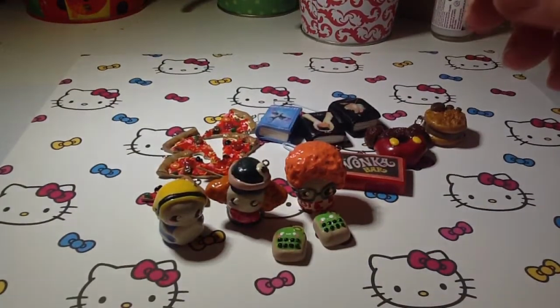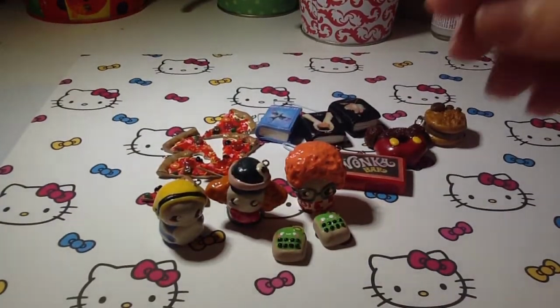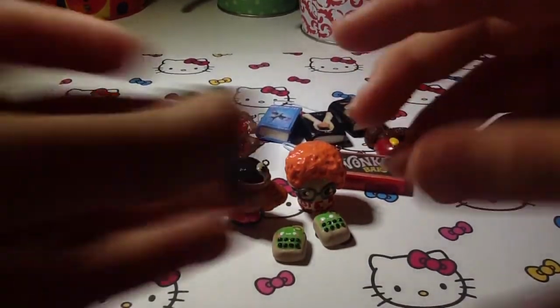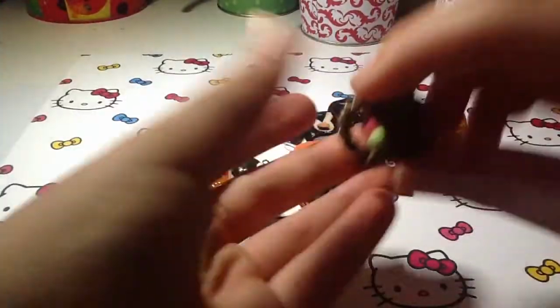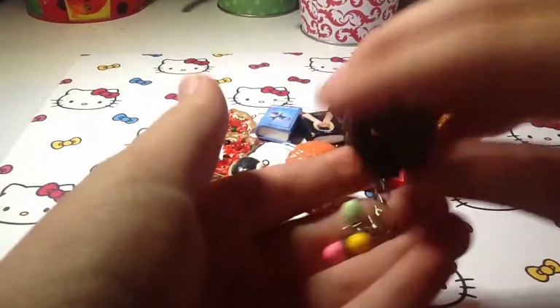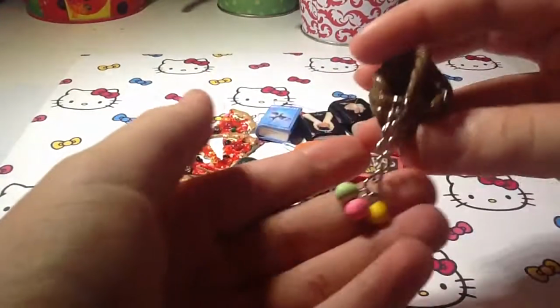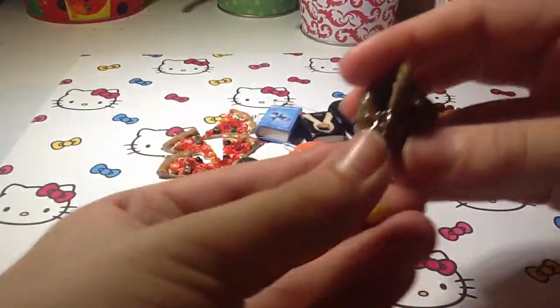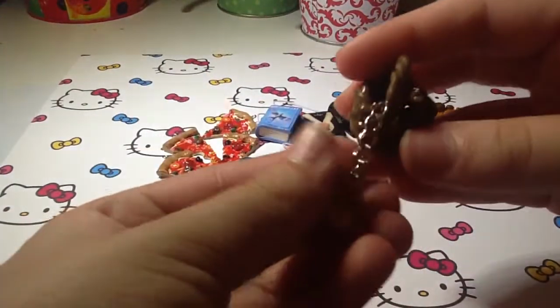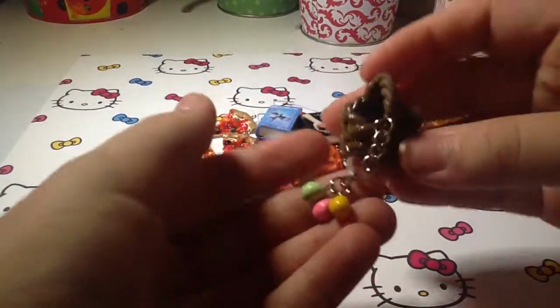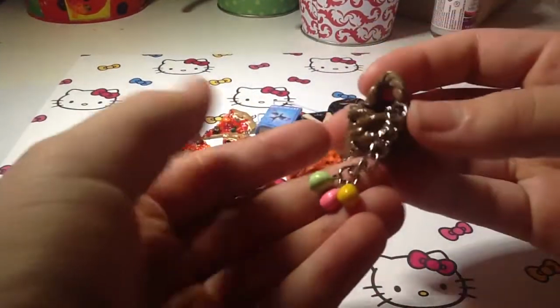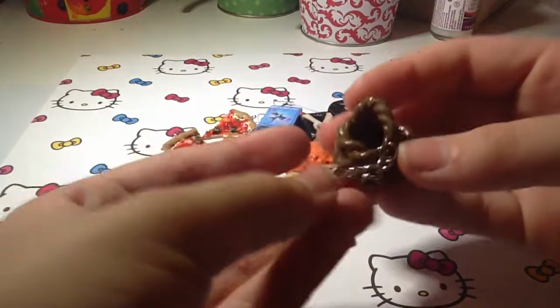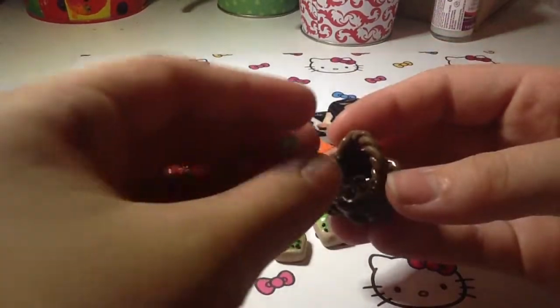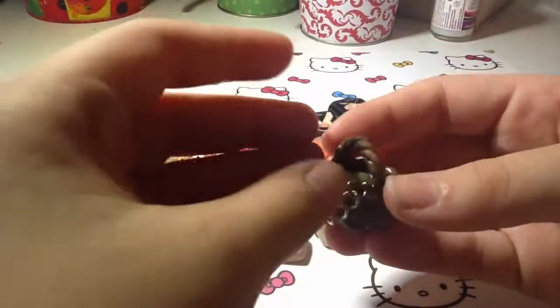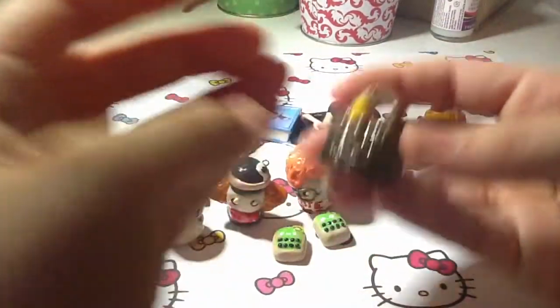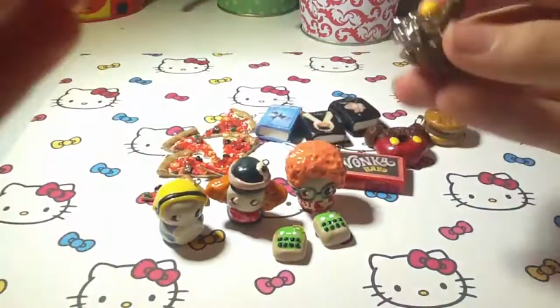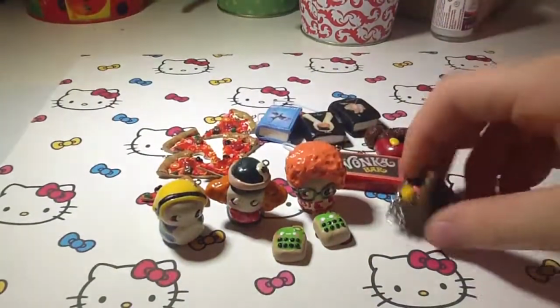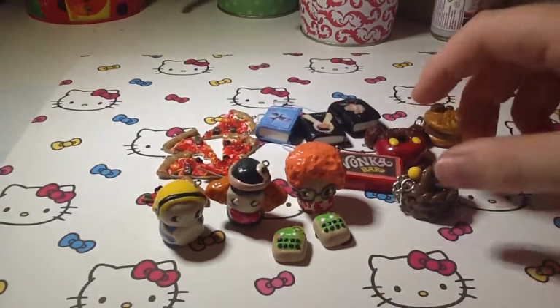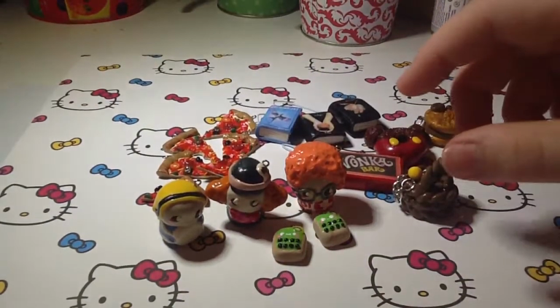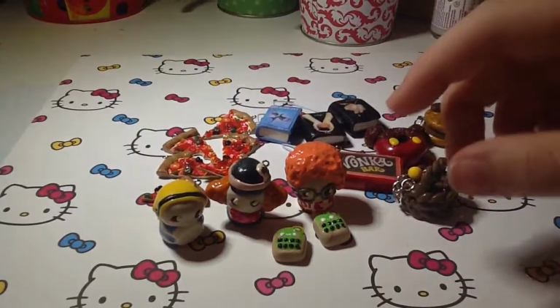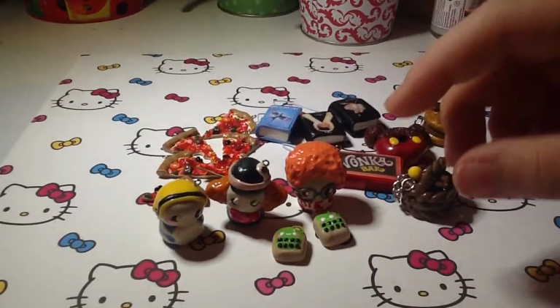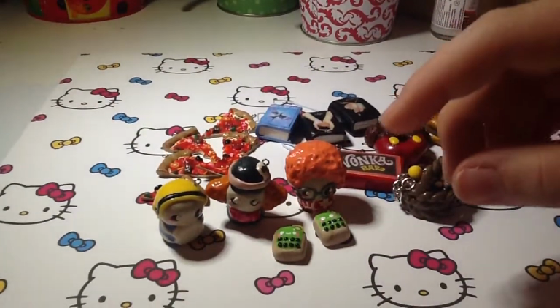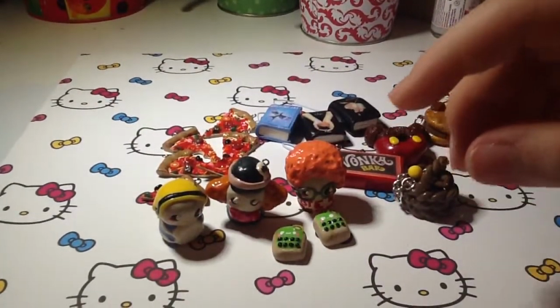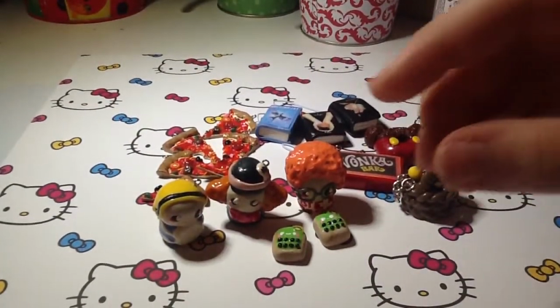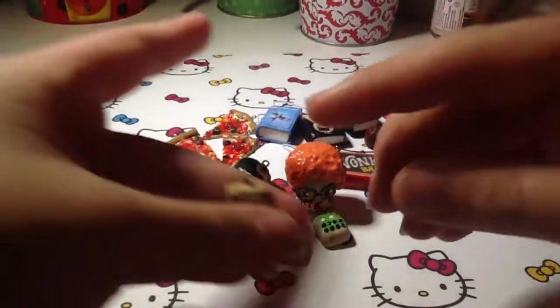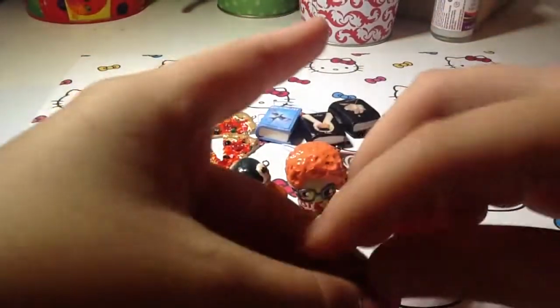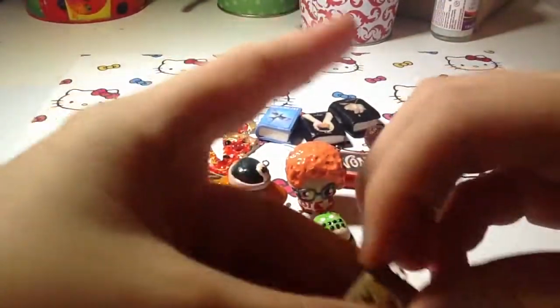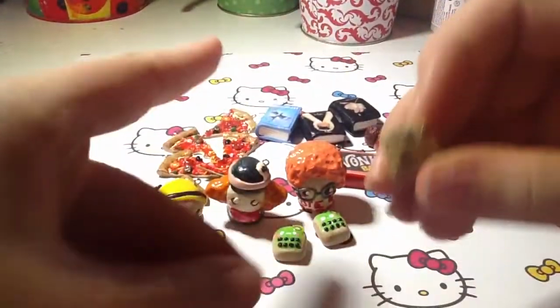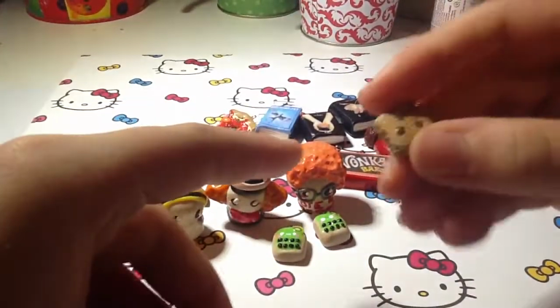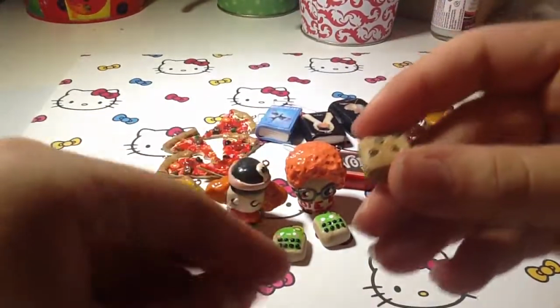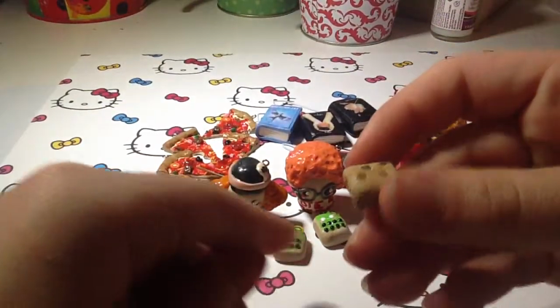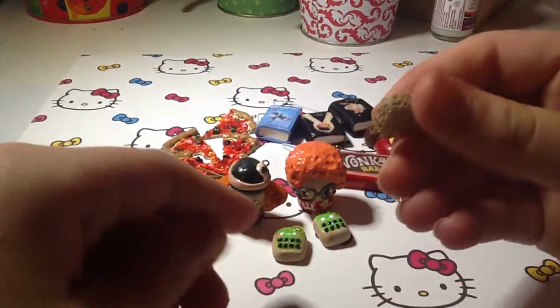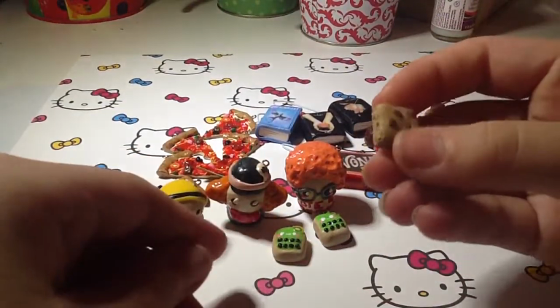Next I have this Easter basket for Easter — it has little Easter eggs in a basket, and I put chain and it's connected. And I made this little chocolate chip cookie cake, inspired by Pink Gym Girl.